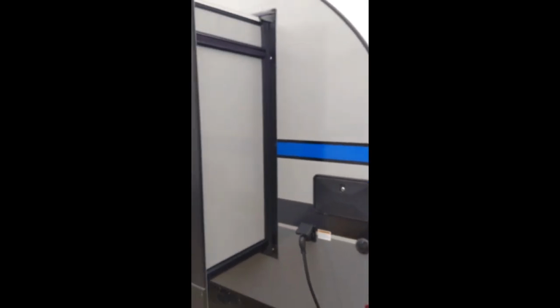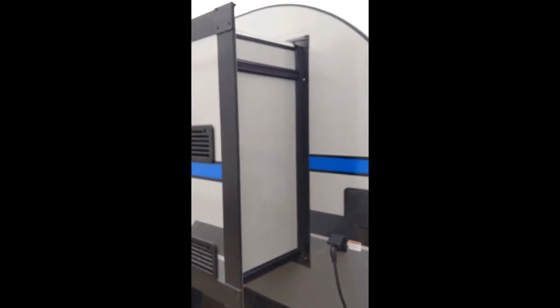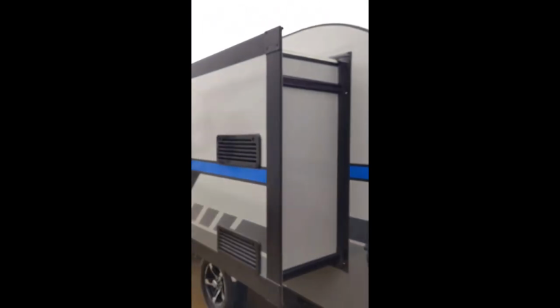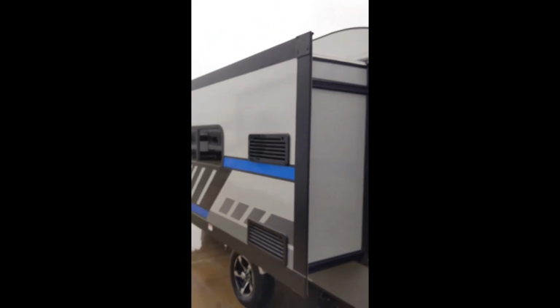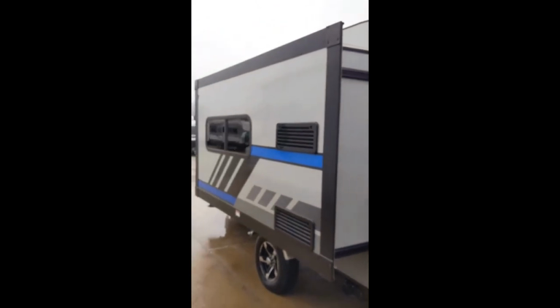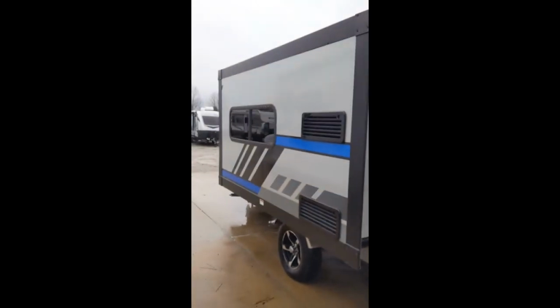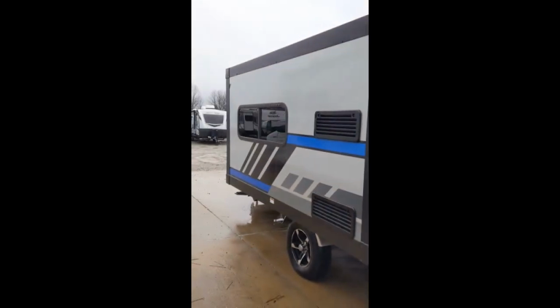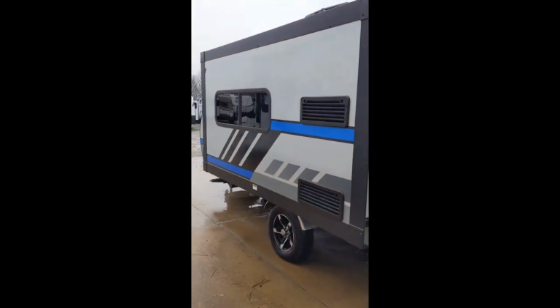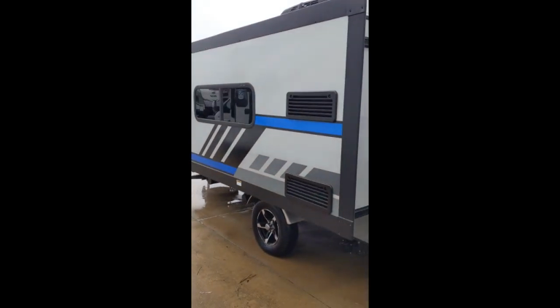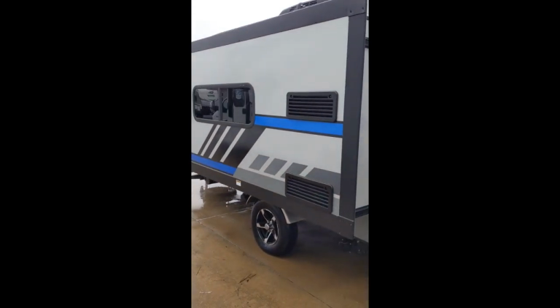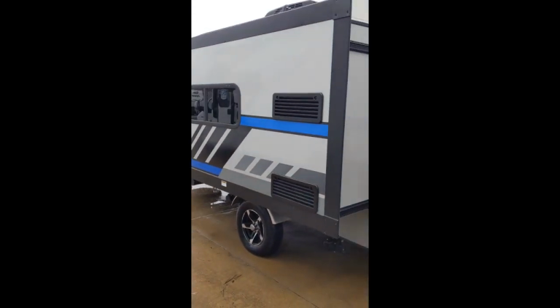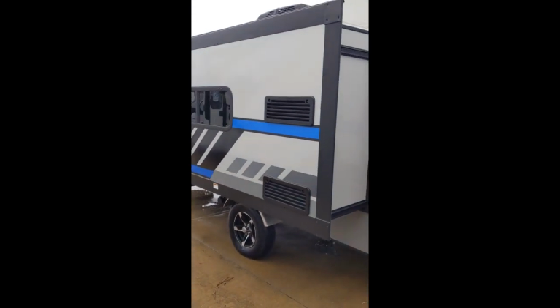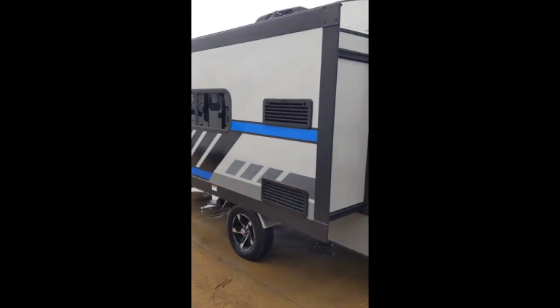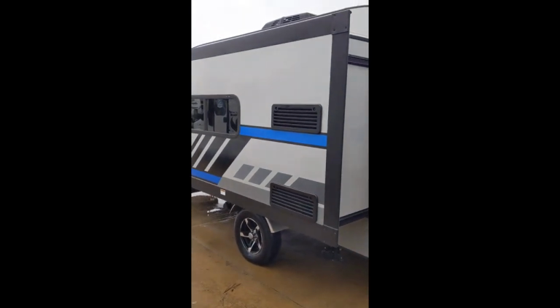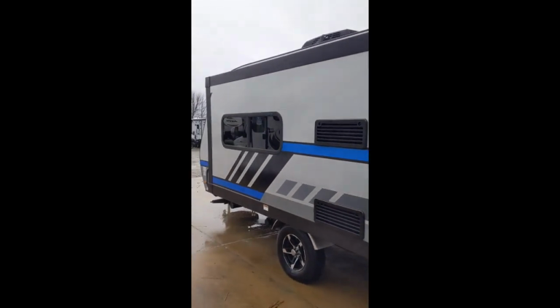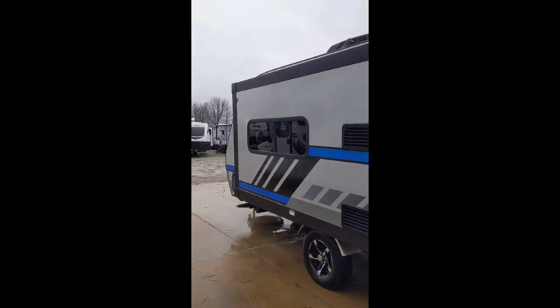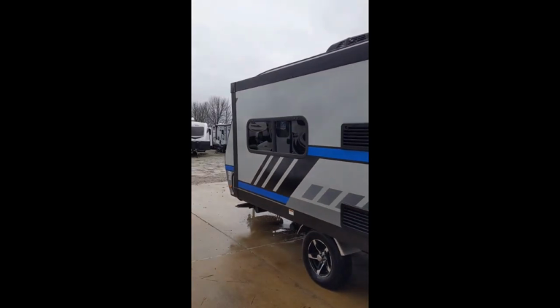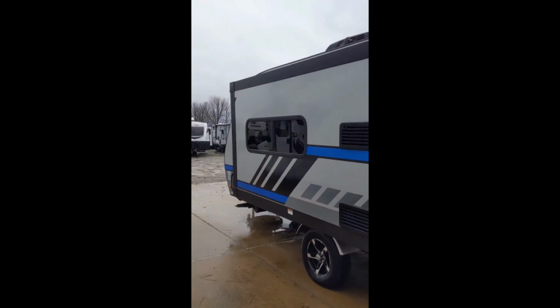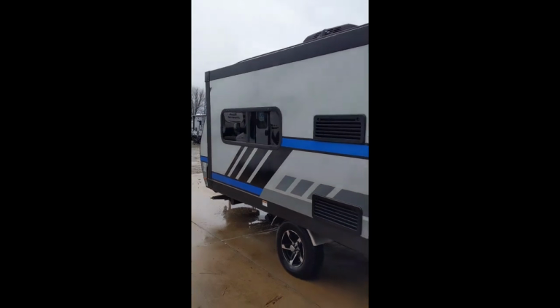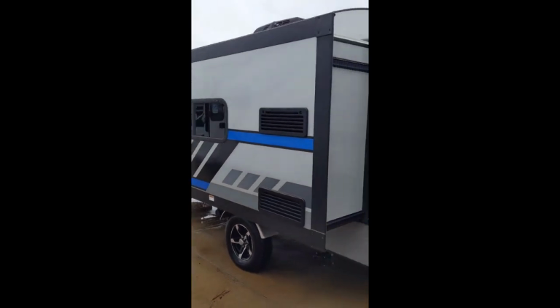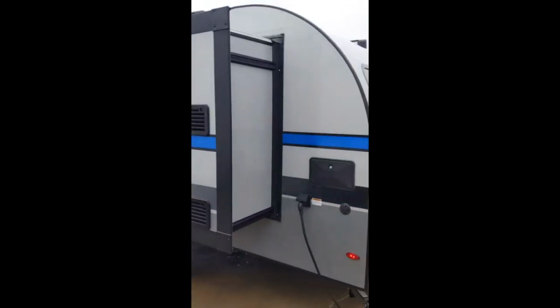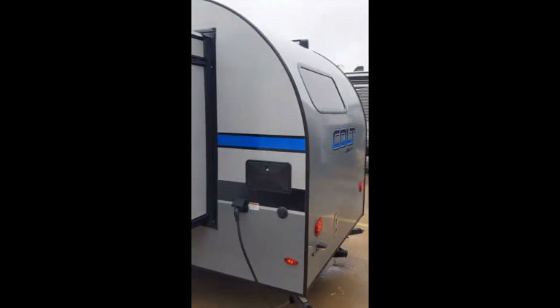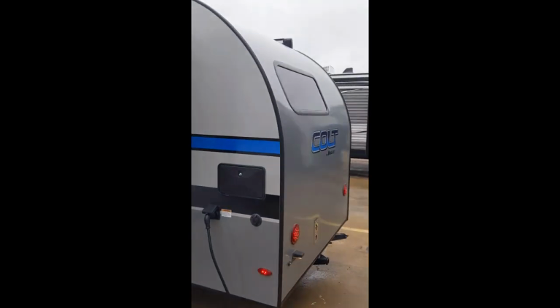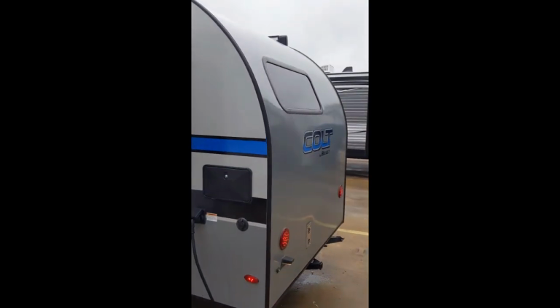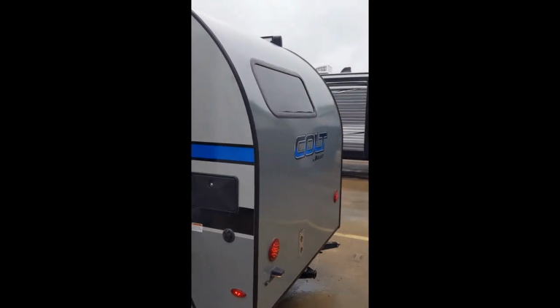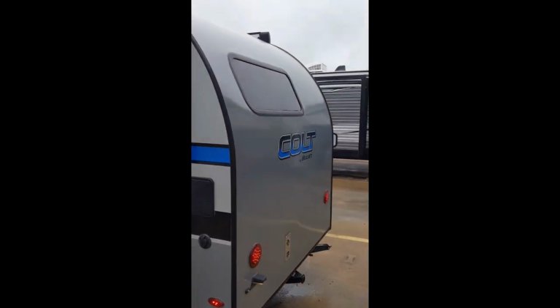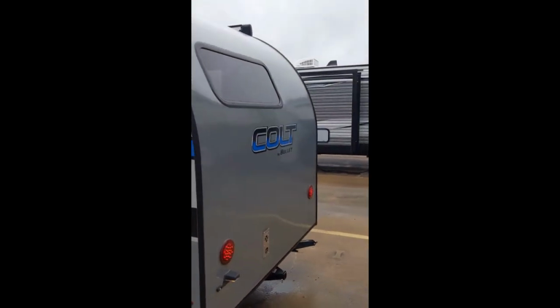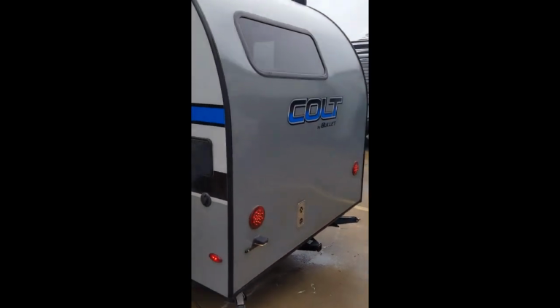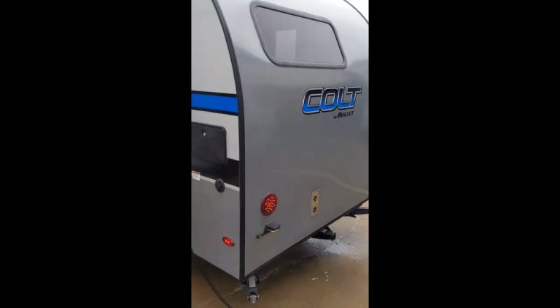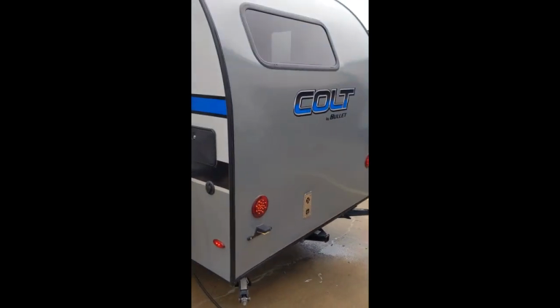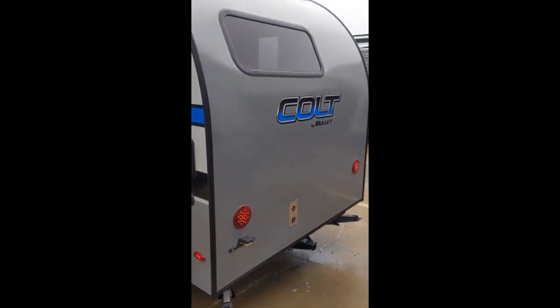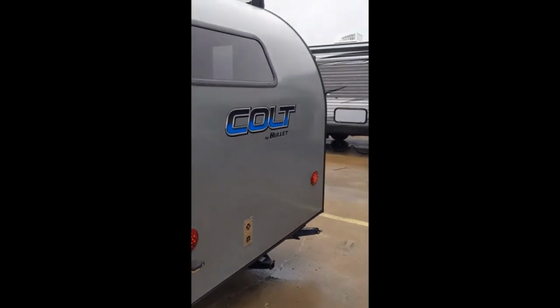You do have a nice slide-out here, it's going to add a lot of extra room in a small, lightweight 2,900-pound camper. This is the outside, and I'm going to take some videos of the inside for you as well.